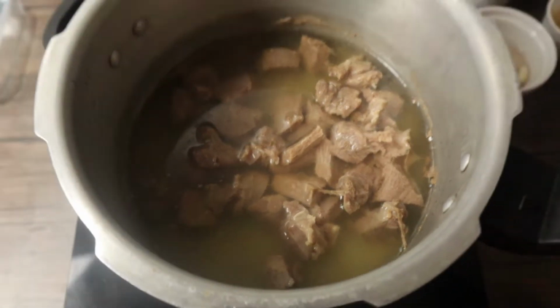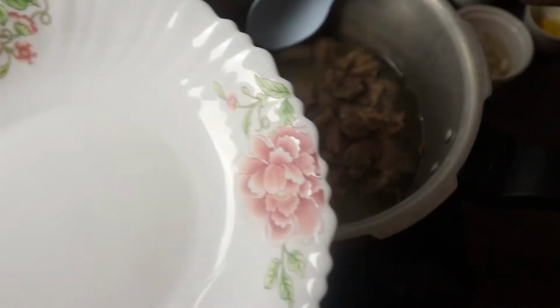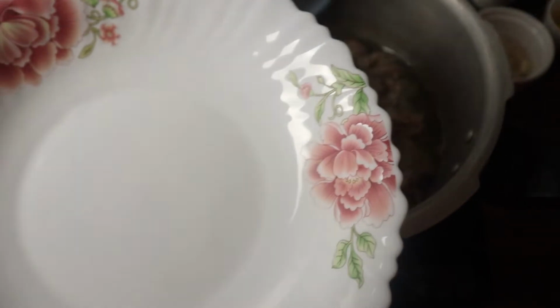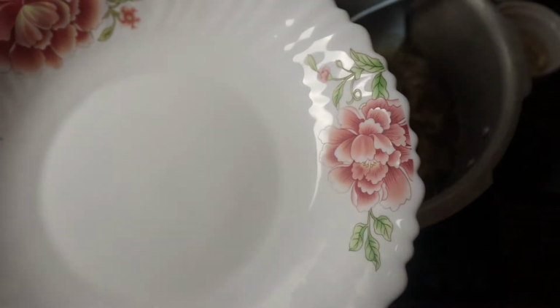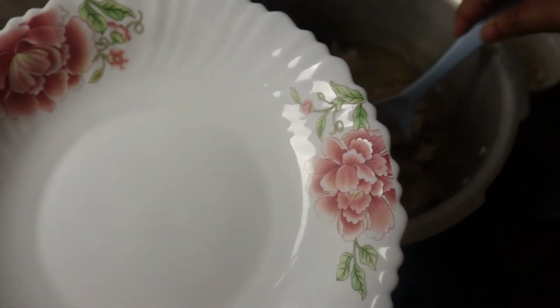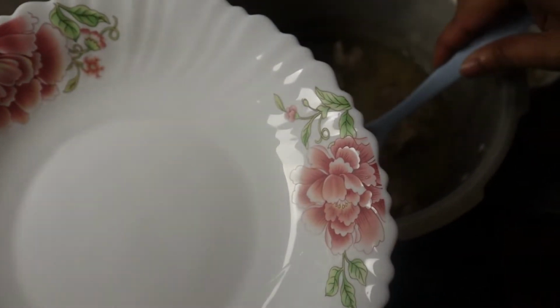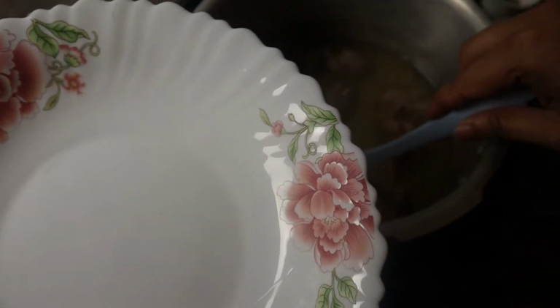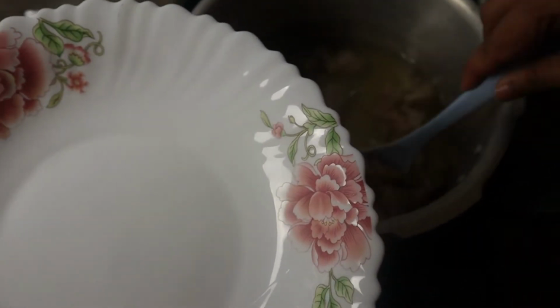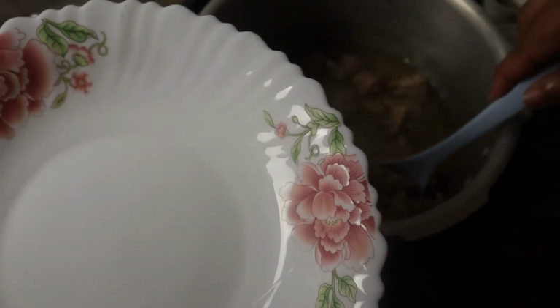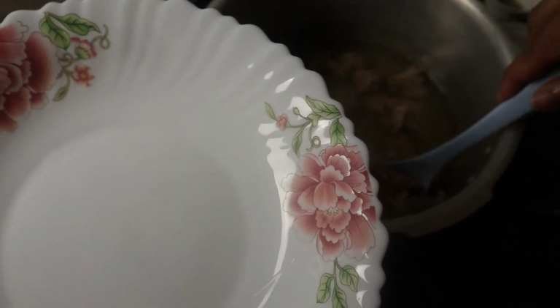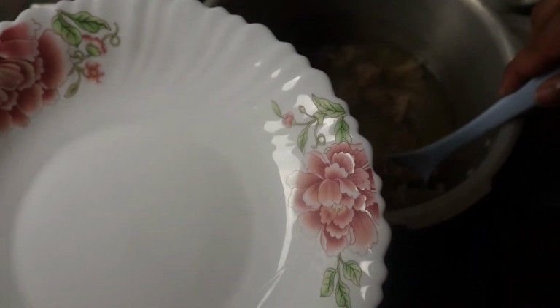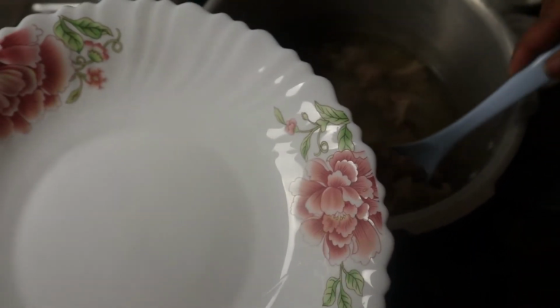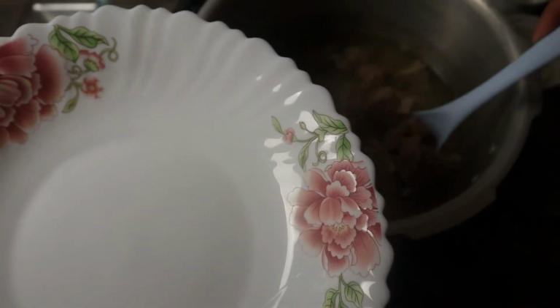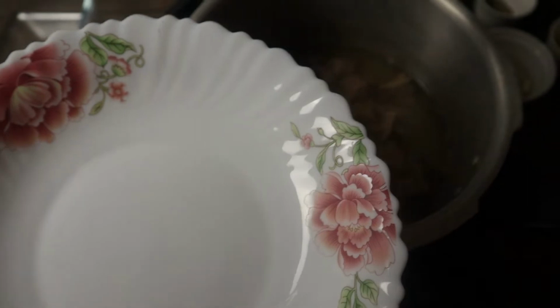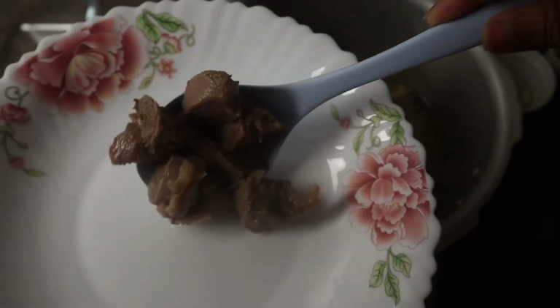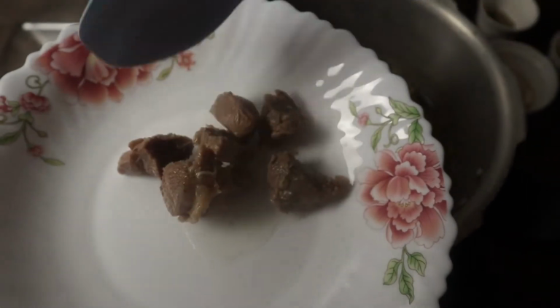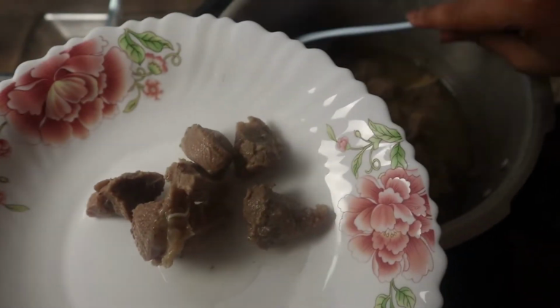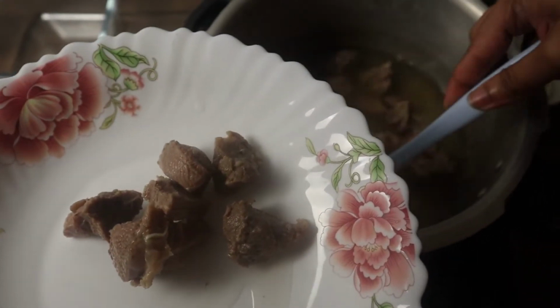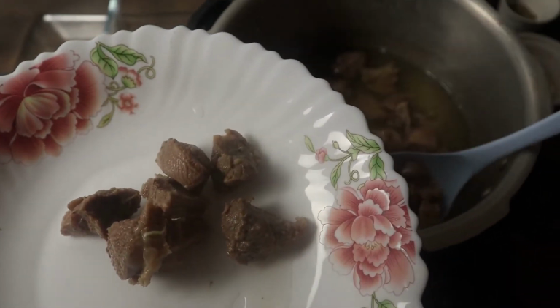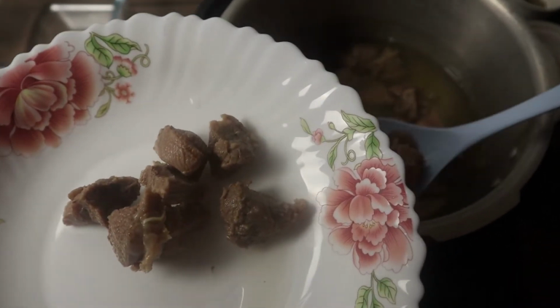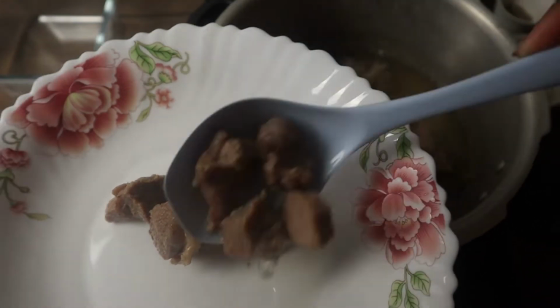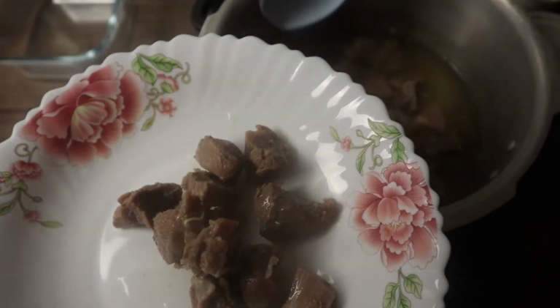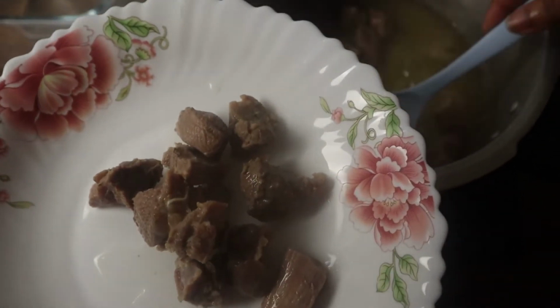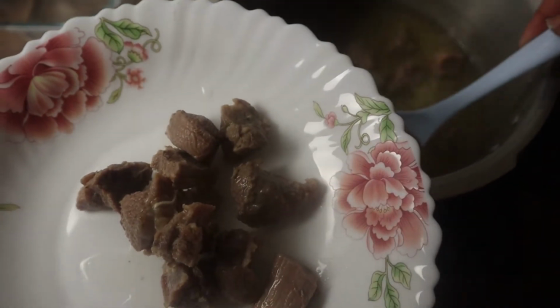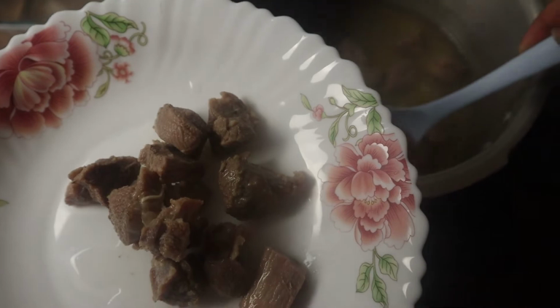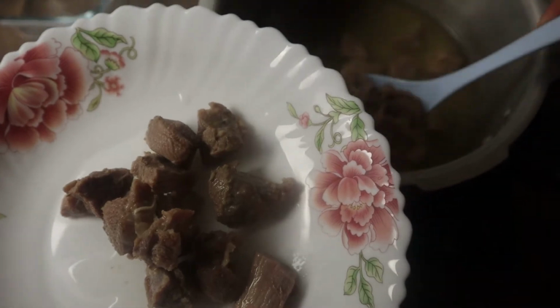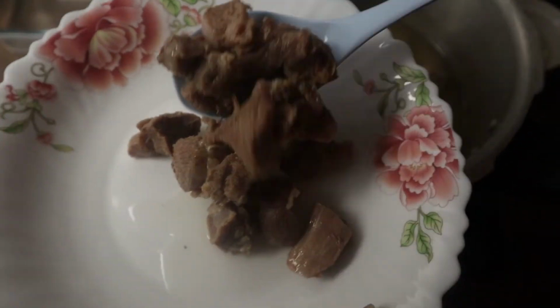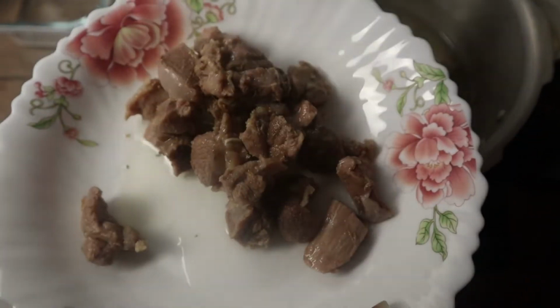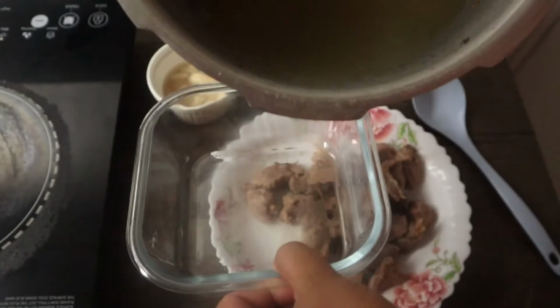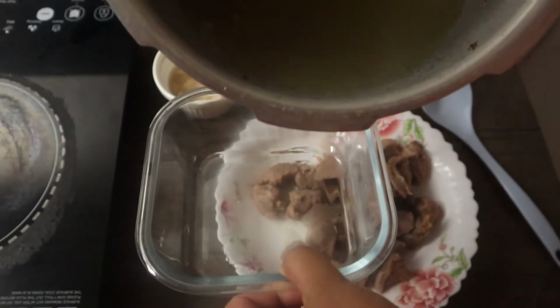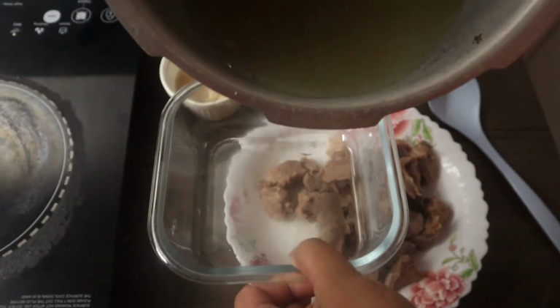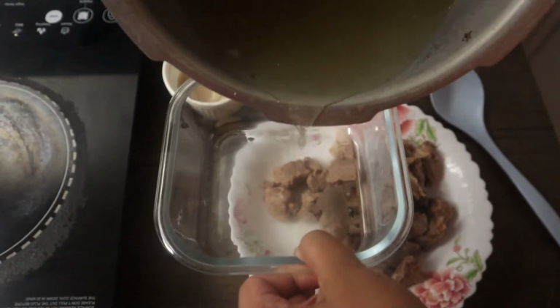Separate the mutton pieces from the stock and remove the mutton pieces onto a plate. Remove the stock into another bowl.